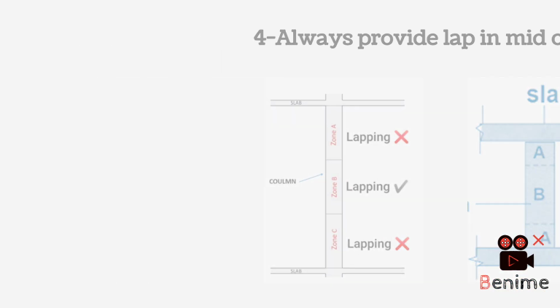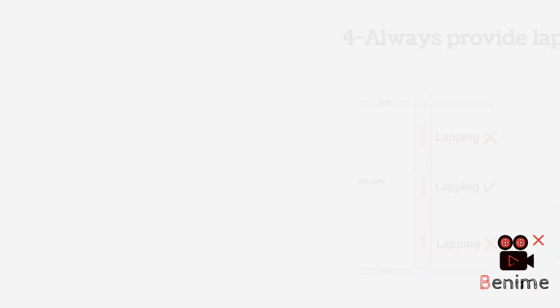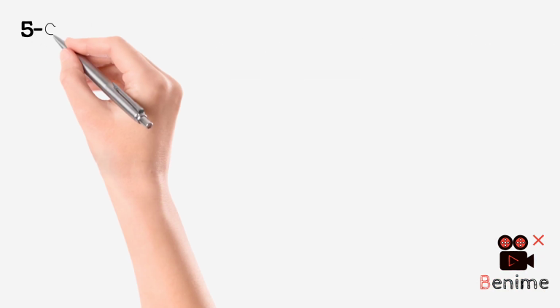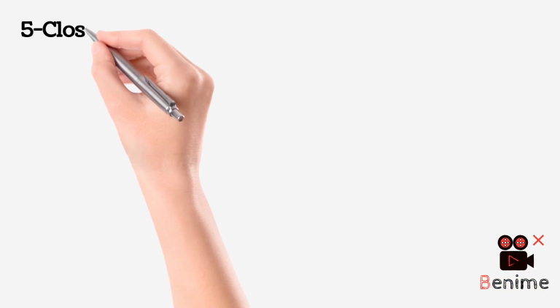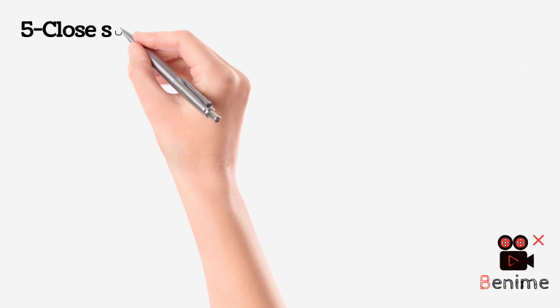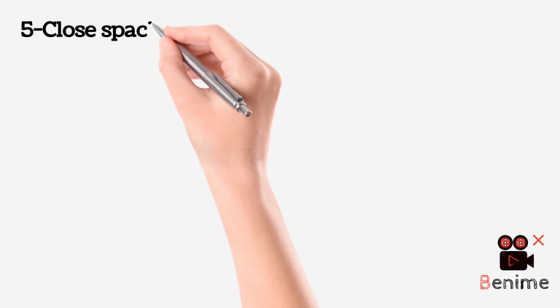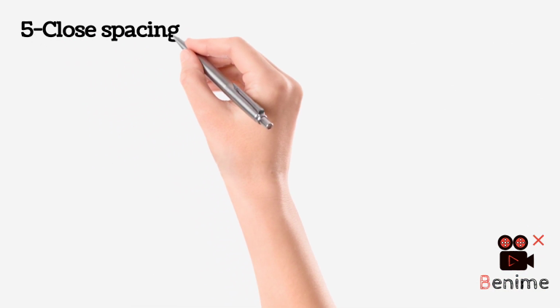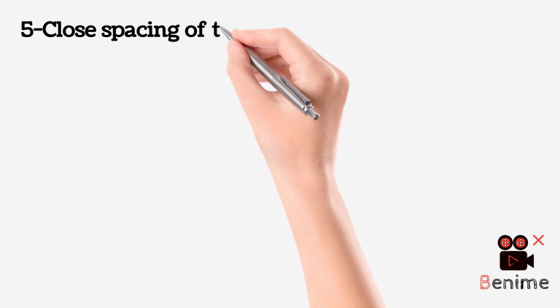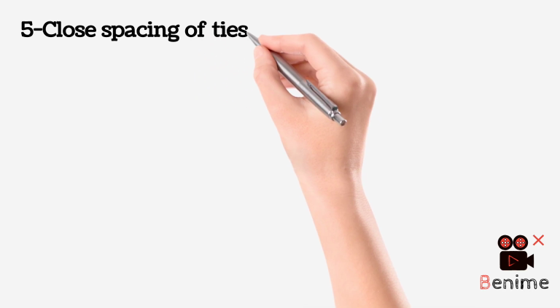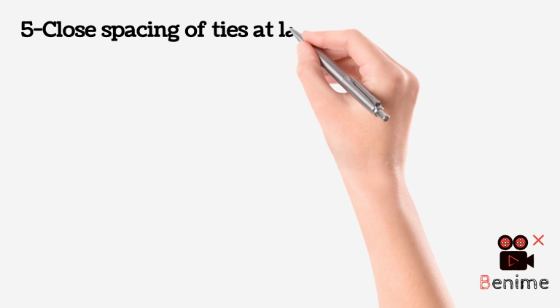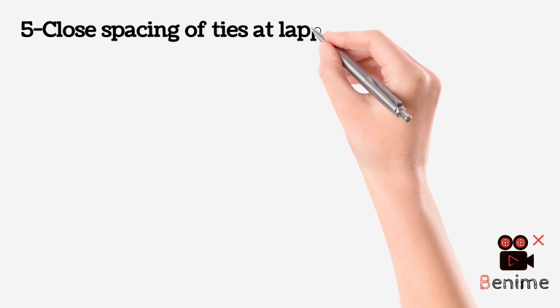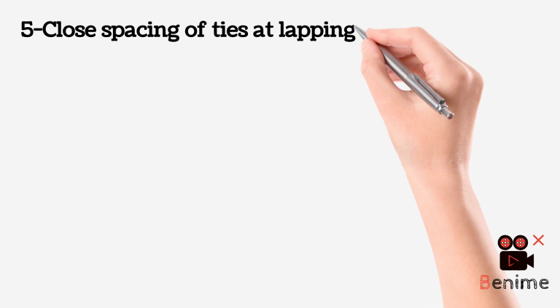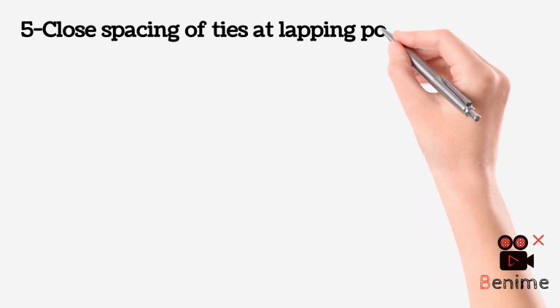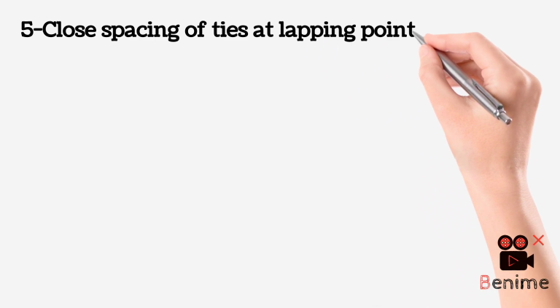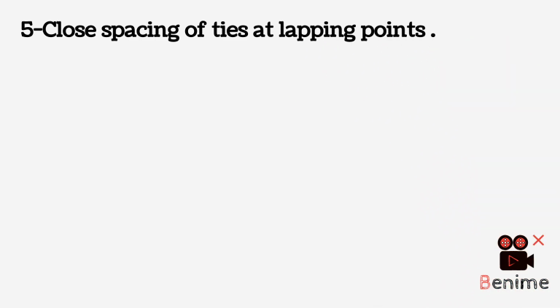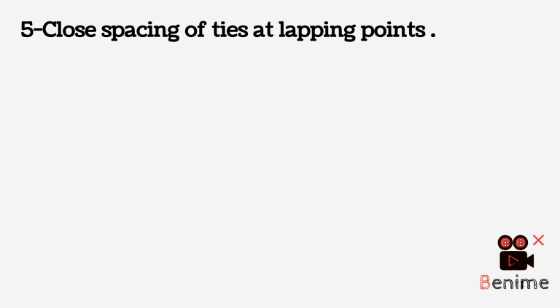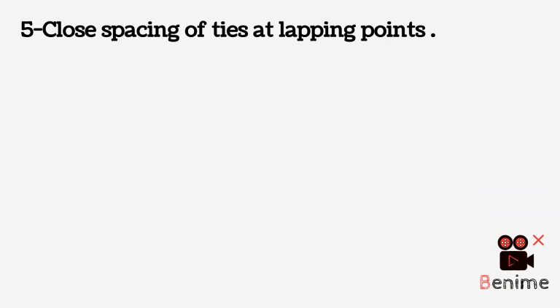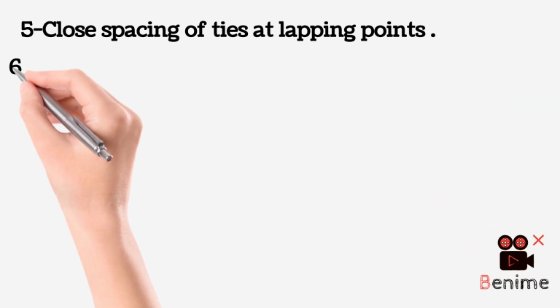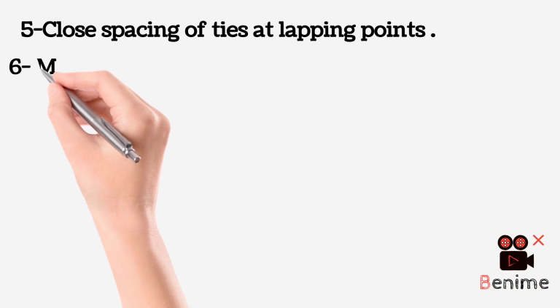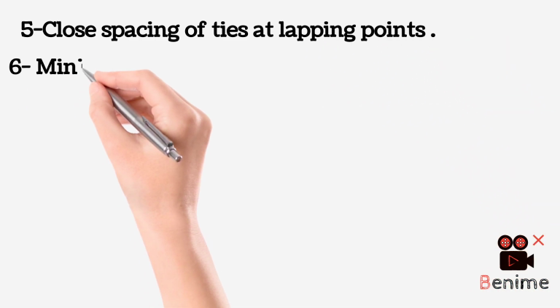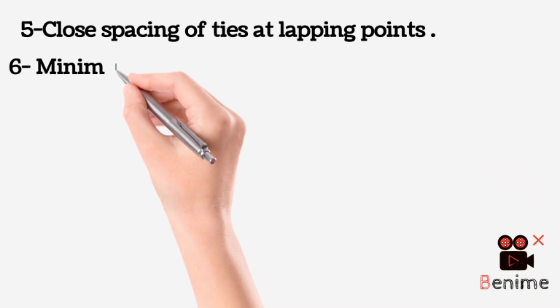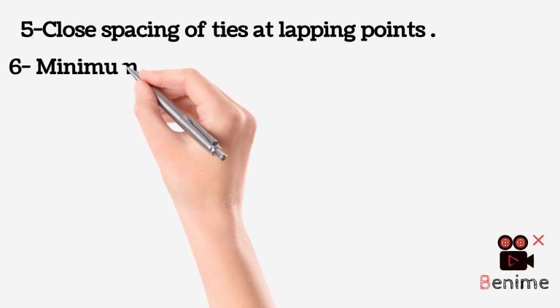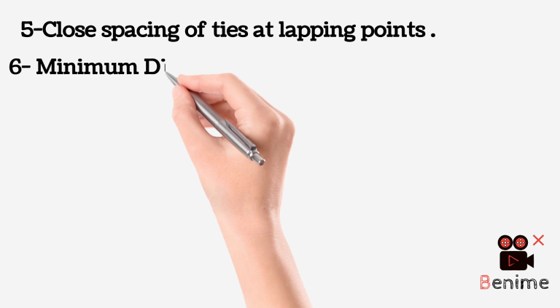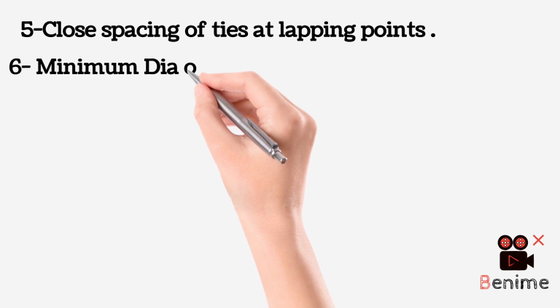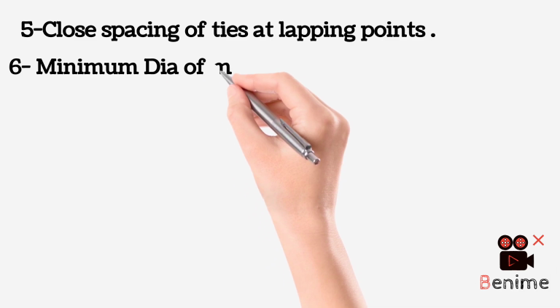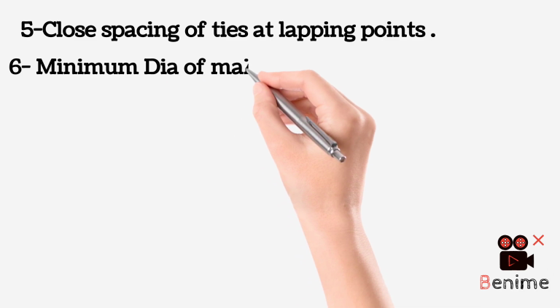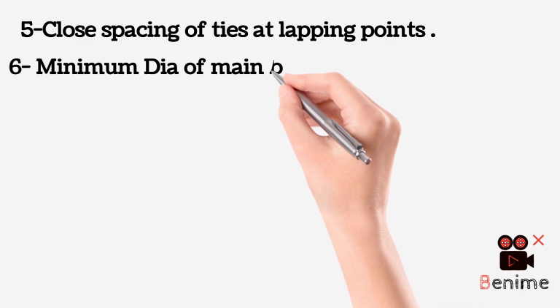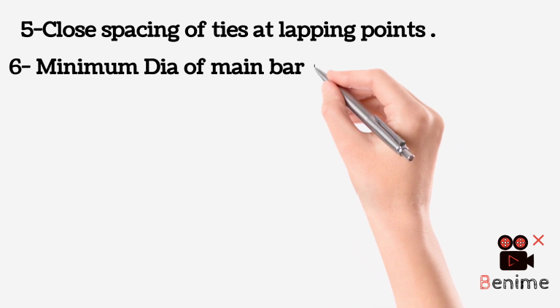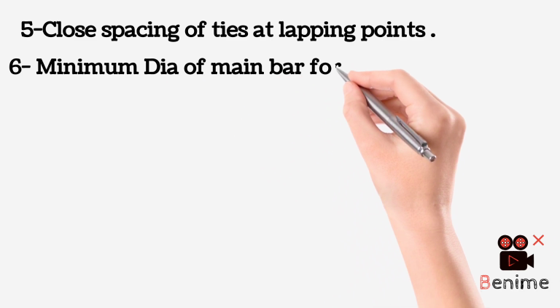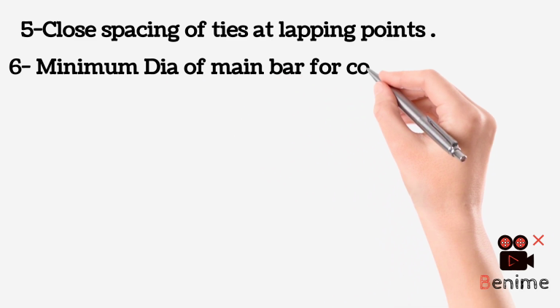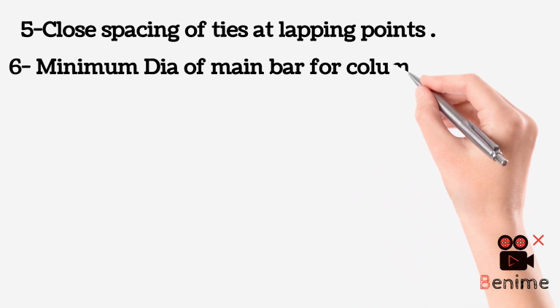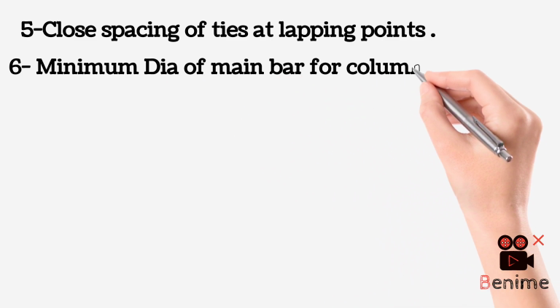Provide close spacing of ties at lapping points. The minimum diameter of the main bar for columns is 12 mm.